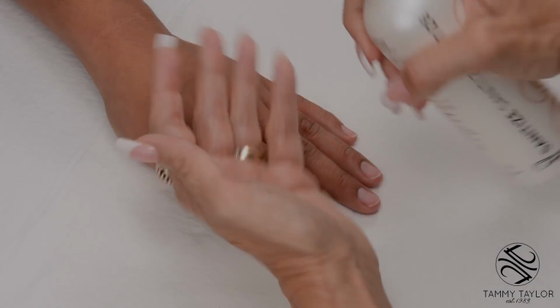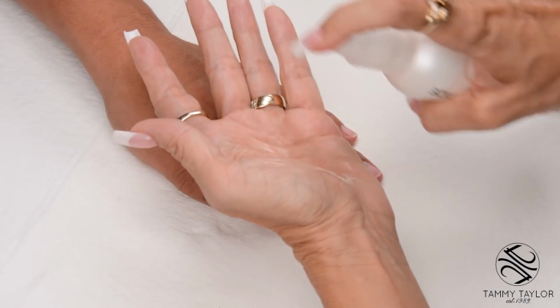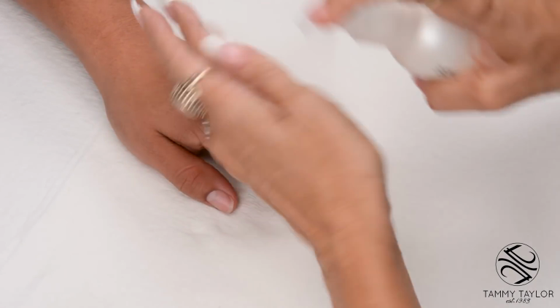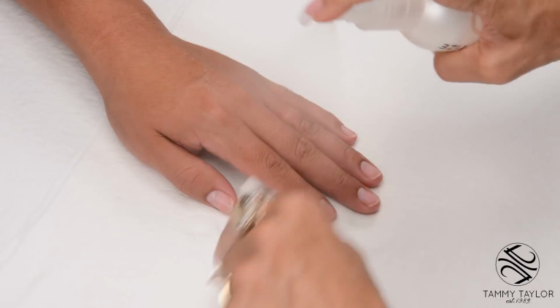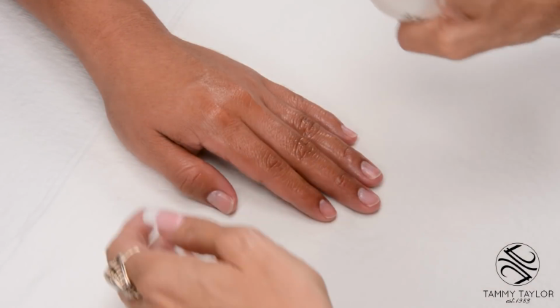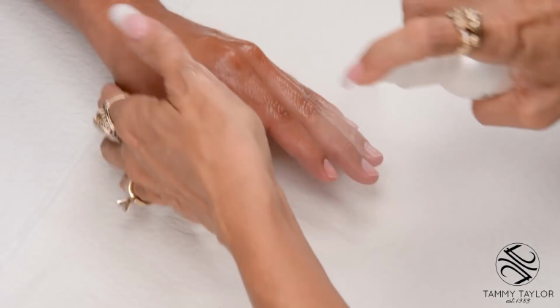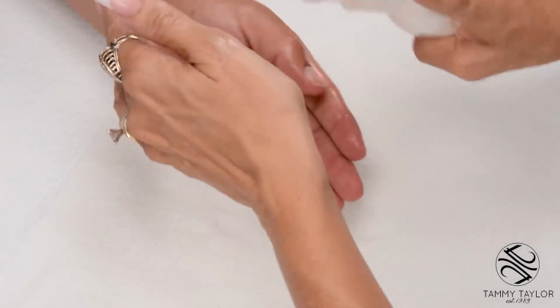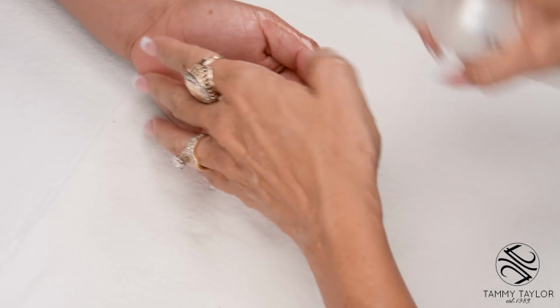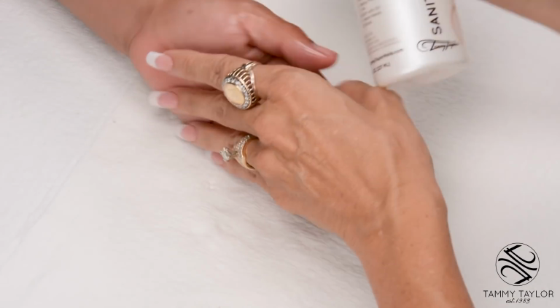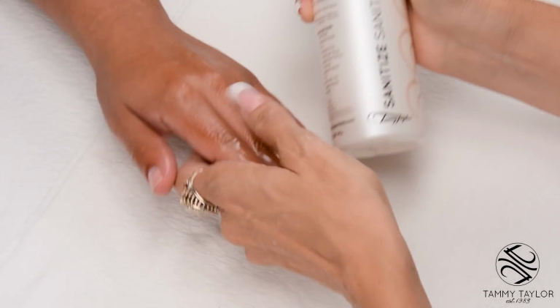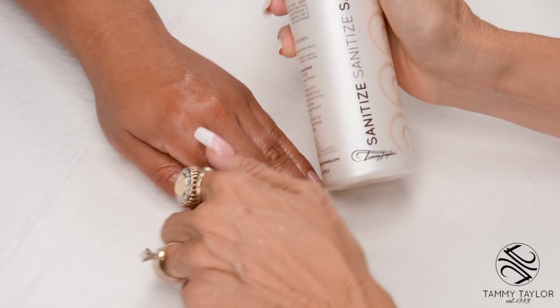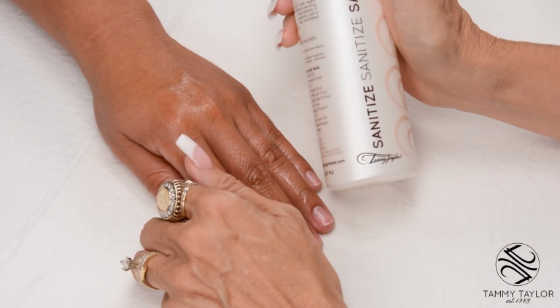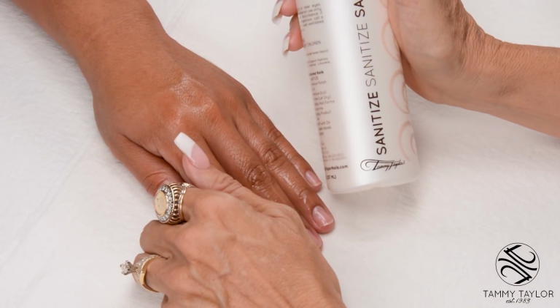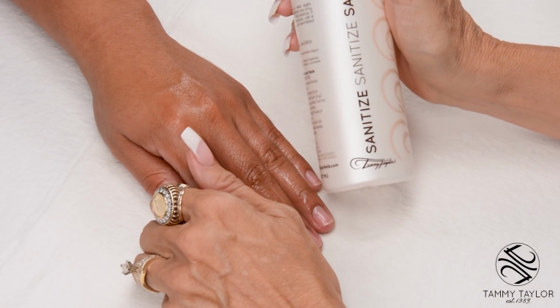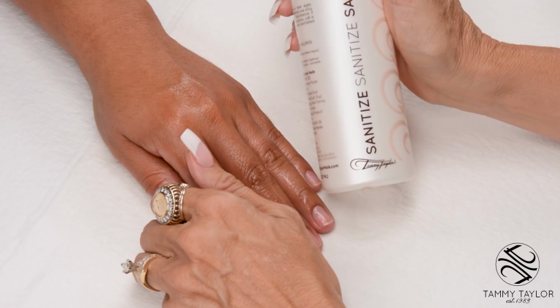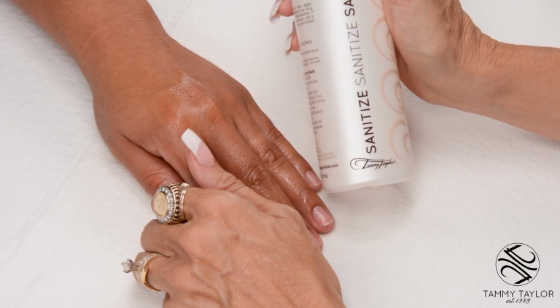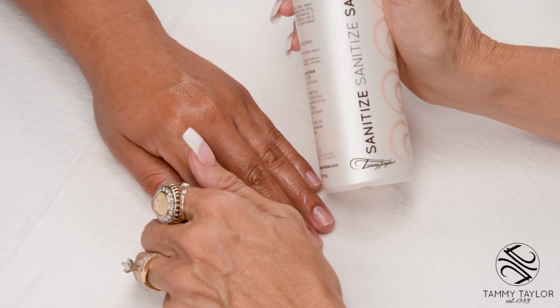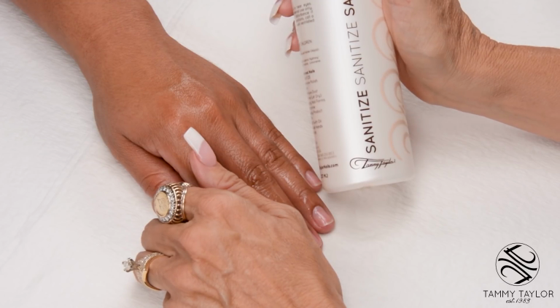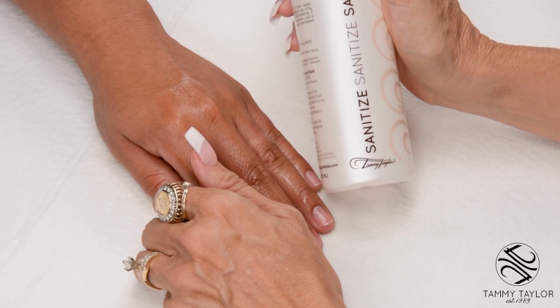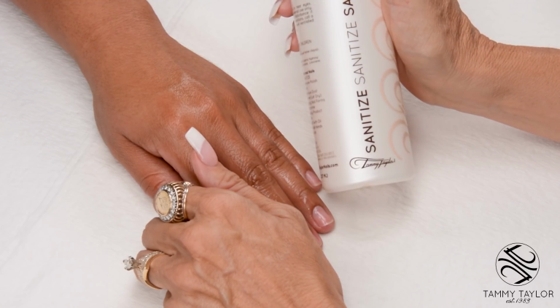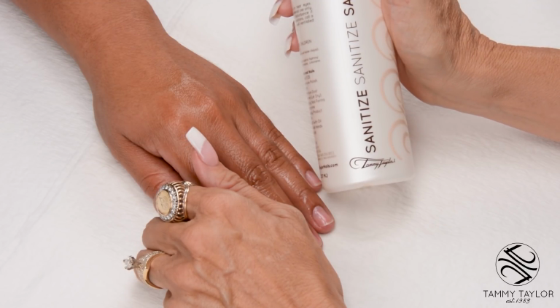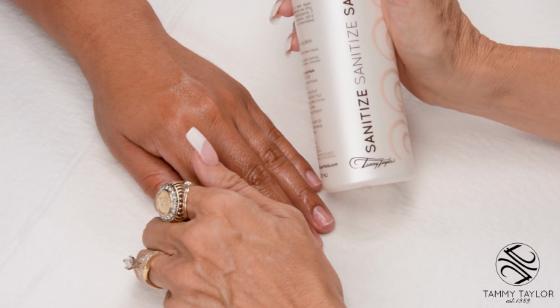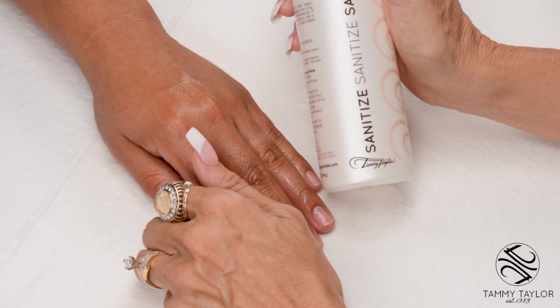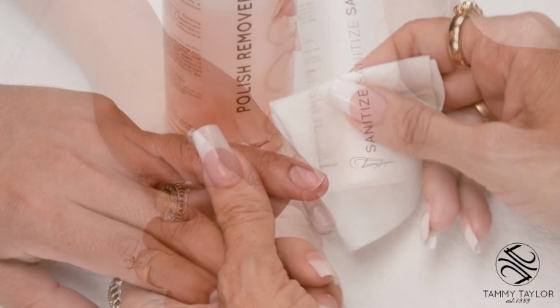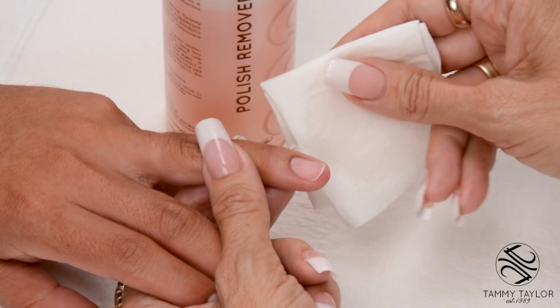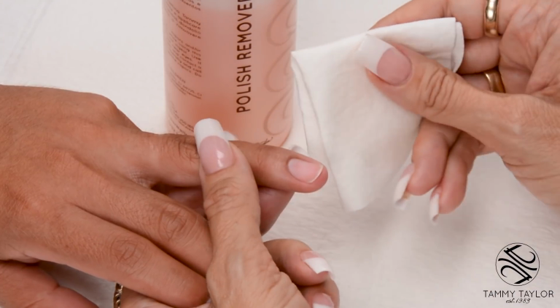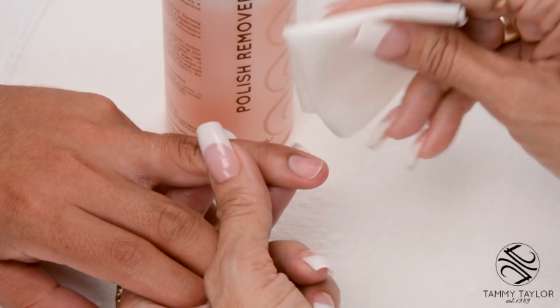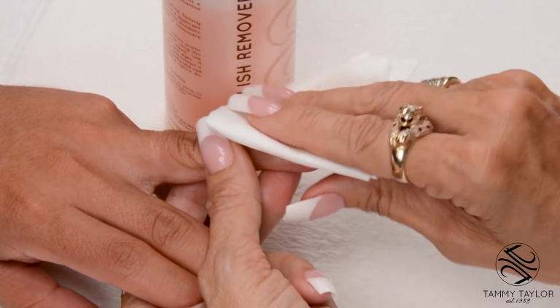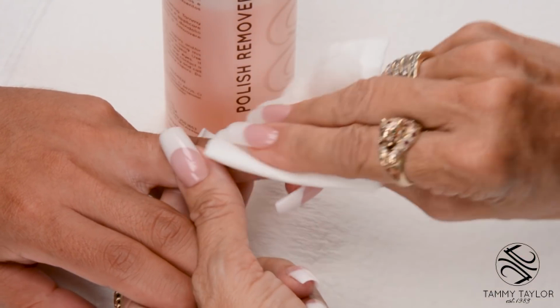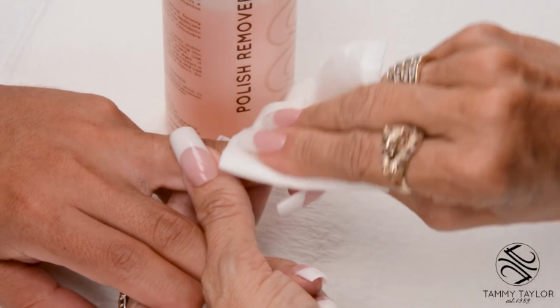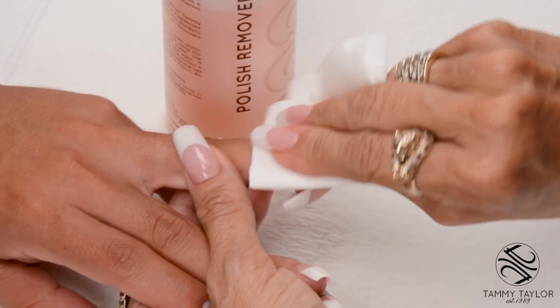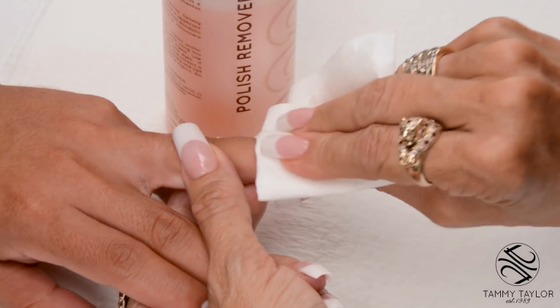Sanitize your hands and your client's hands with Sanitize, available in Peach and Gardenia. Remove the polish with Peach or Gardenia Polish Remover.